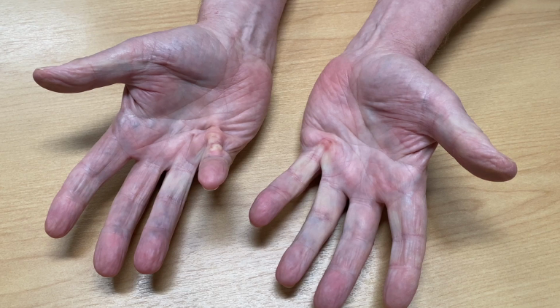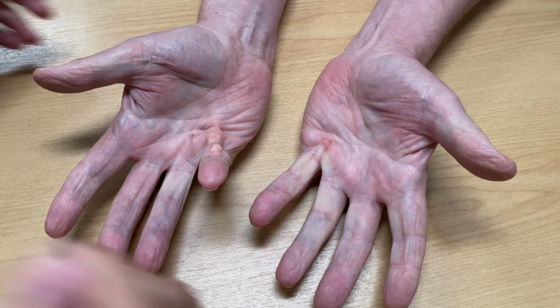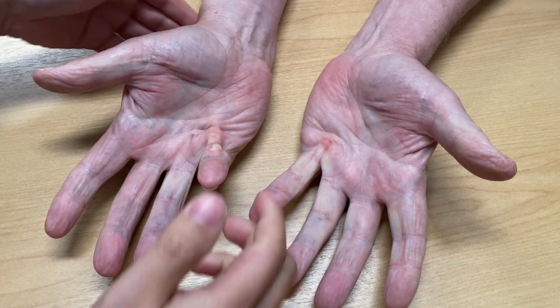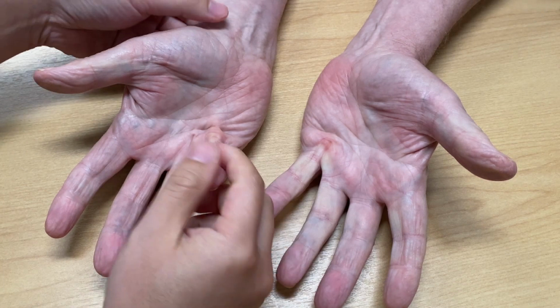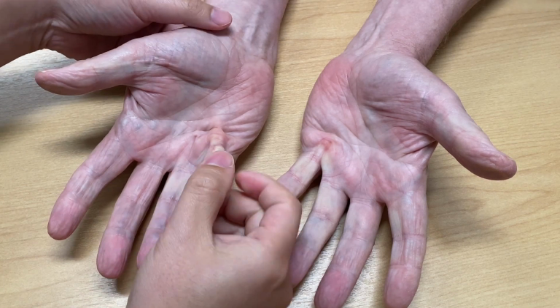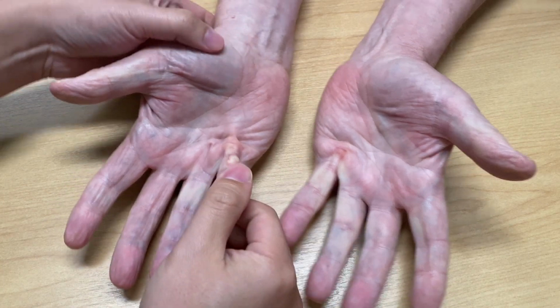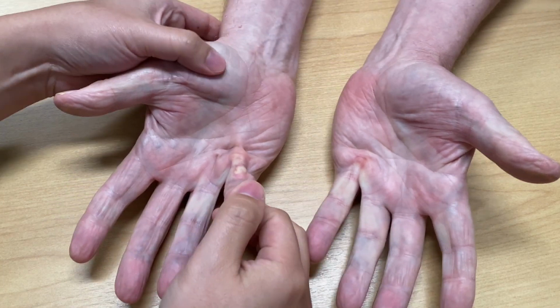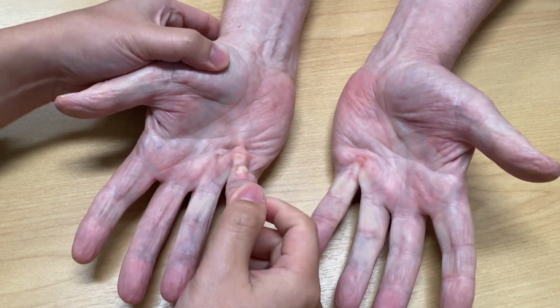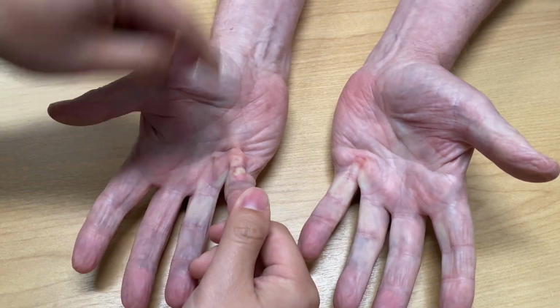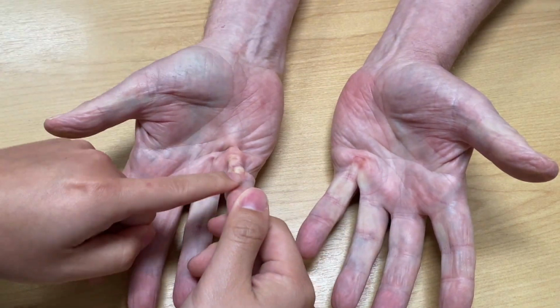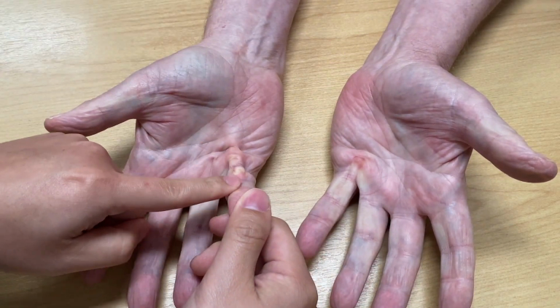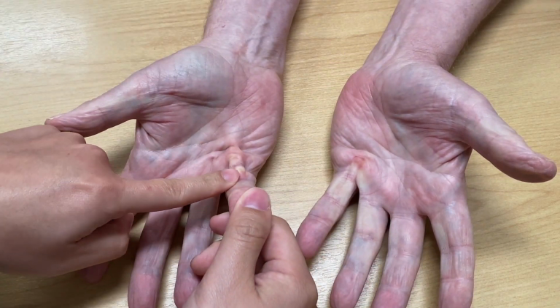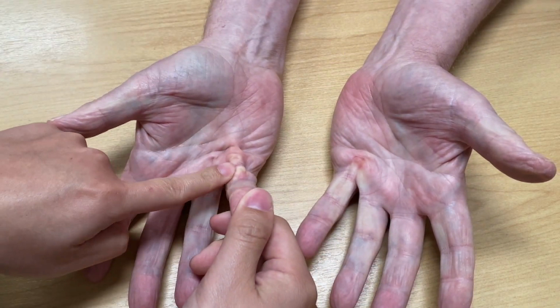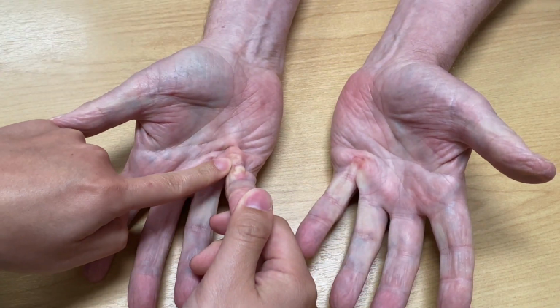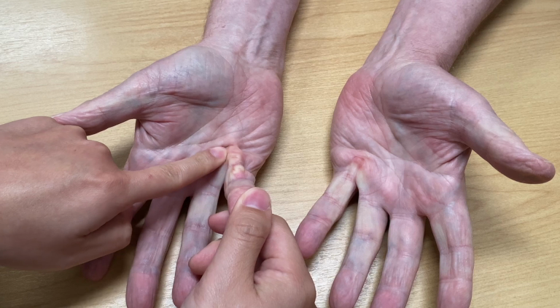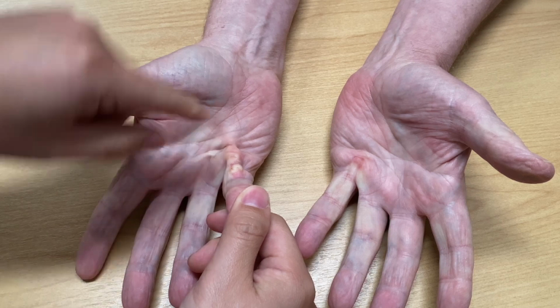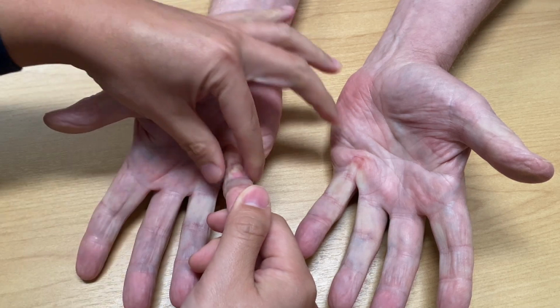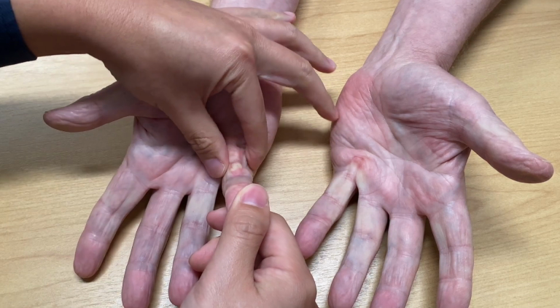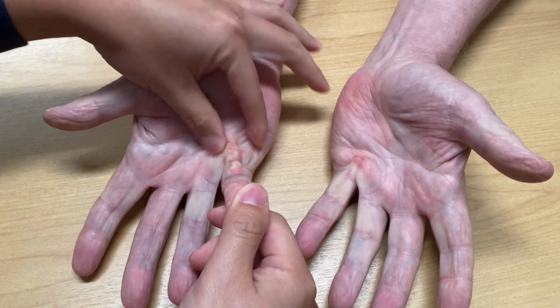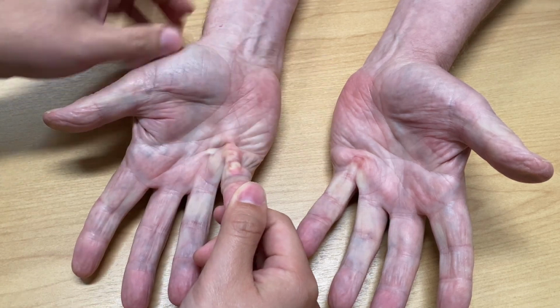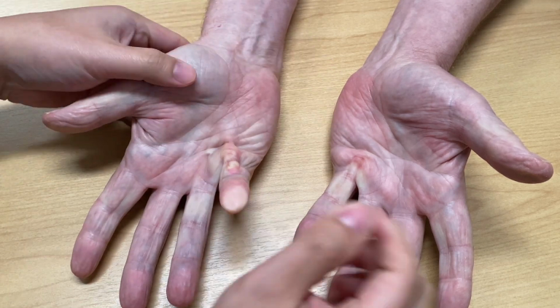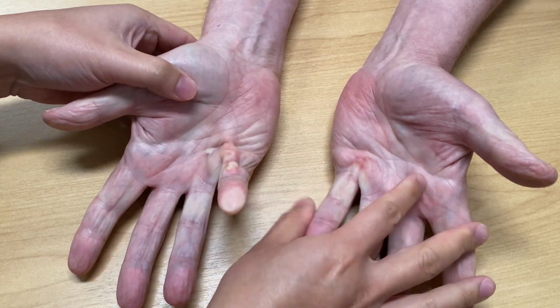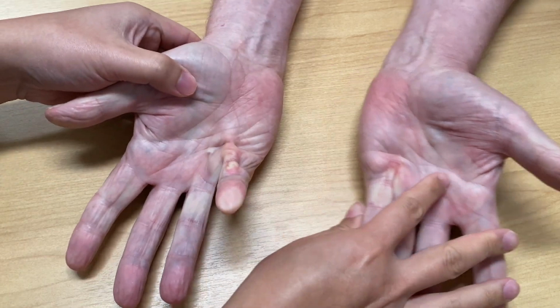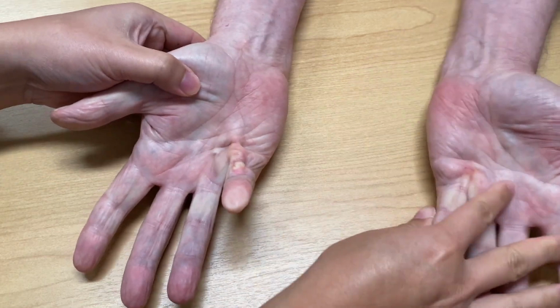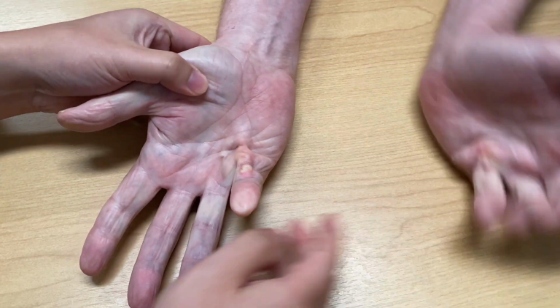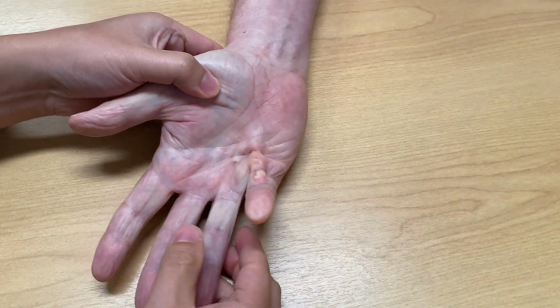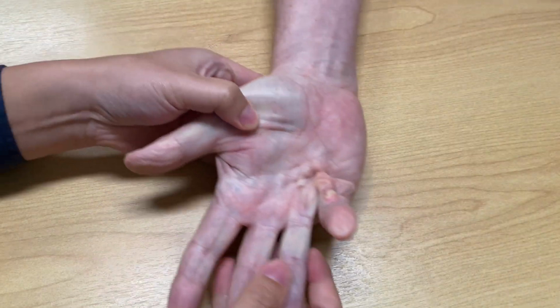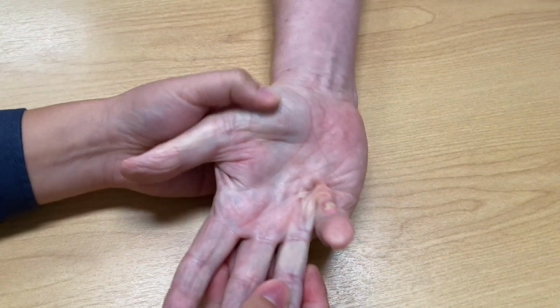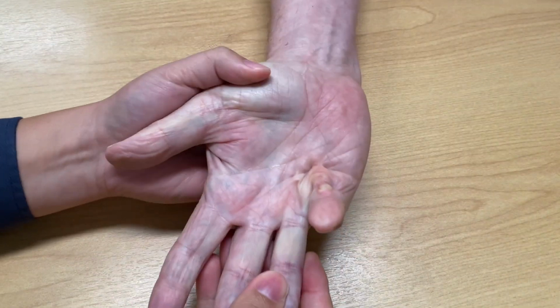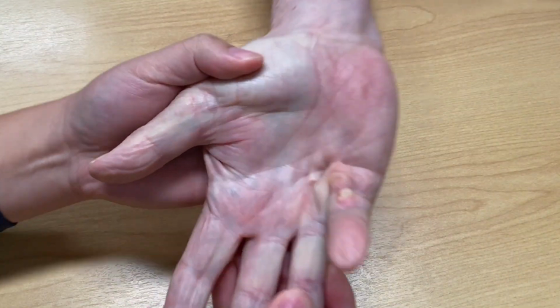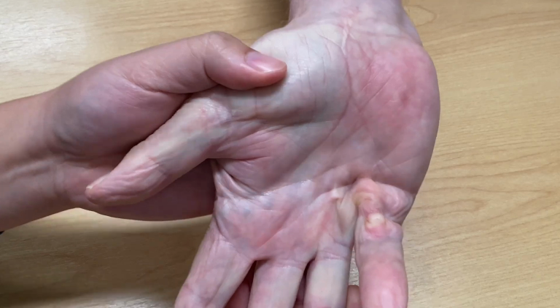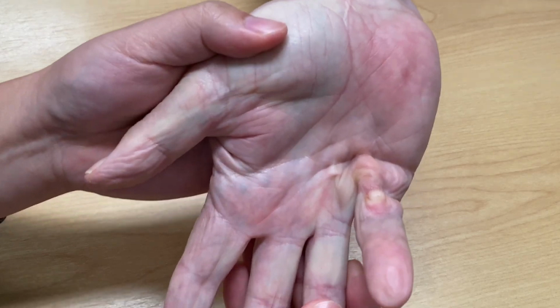Dupuytren's contracture is more visible than trigger finger, as you can see in both hands here. This tight band along the little finger is not a tendon — it's the thickened portion of the fascia under the skin.